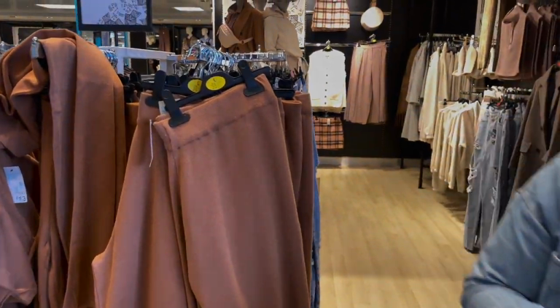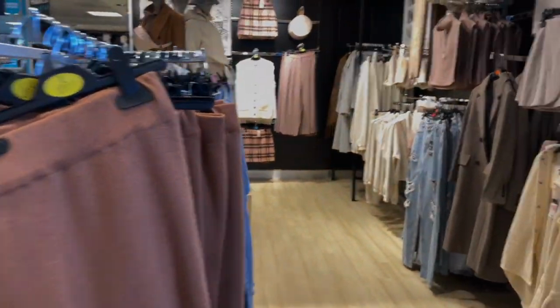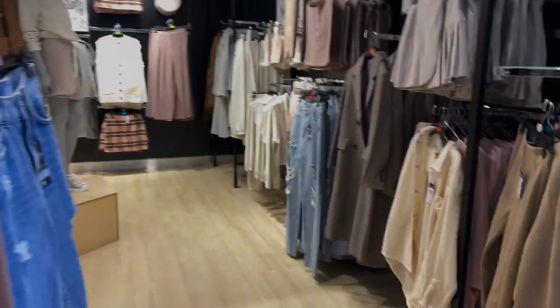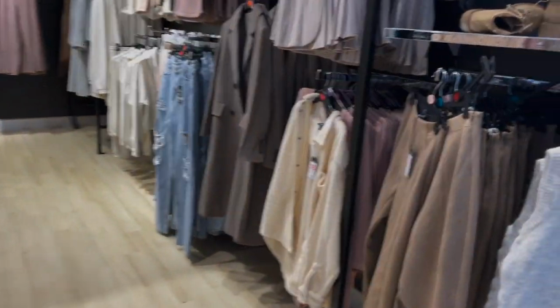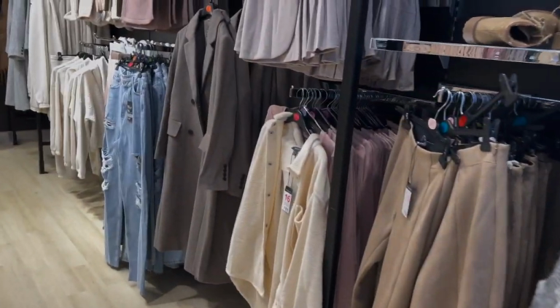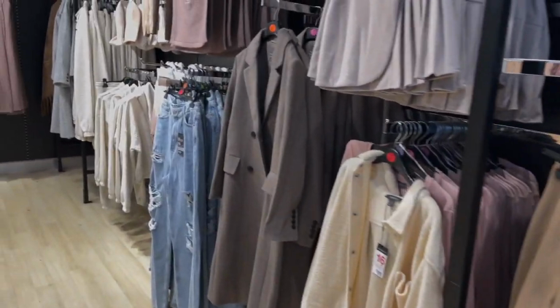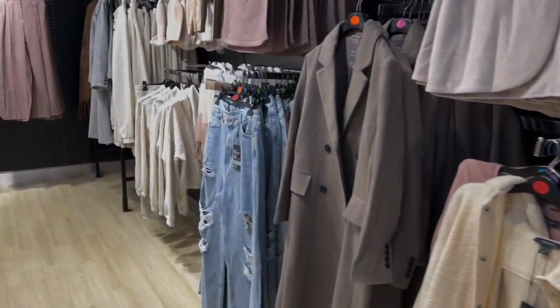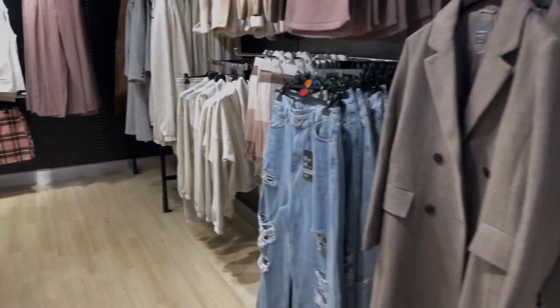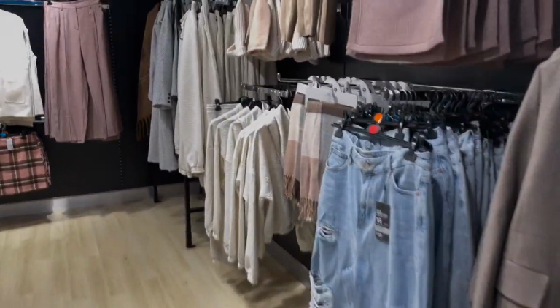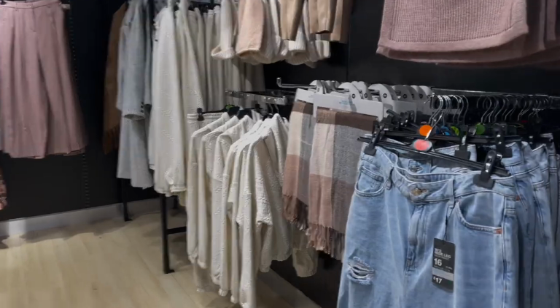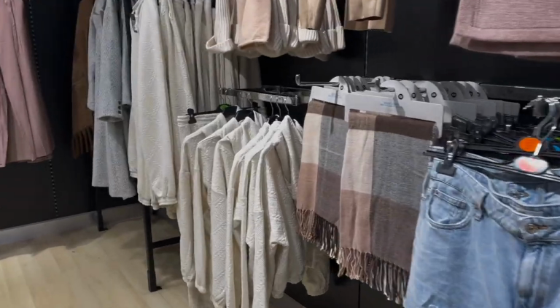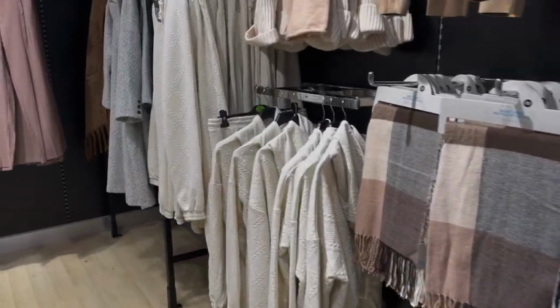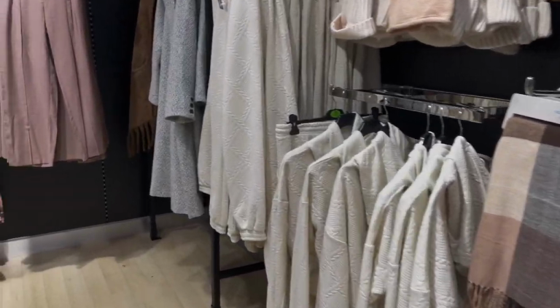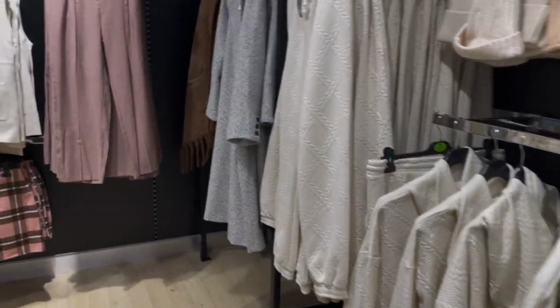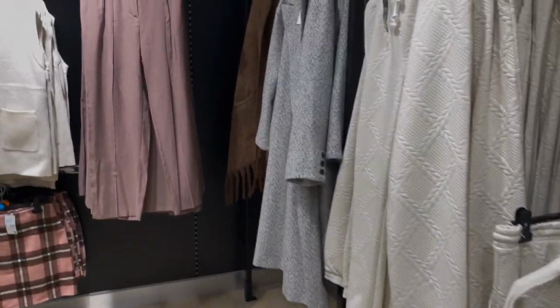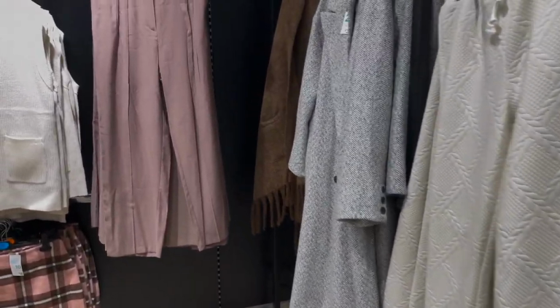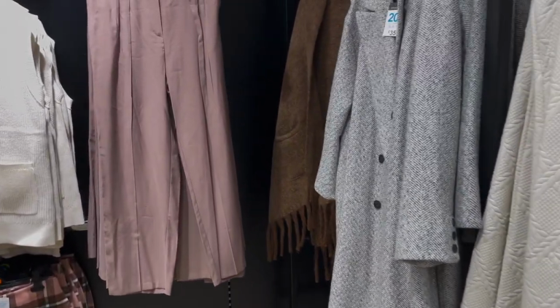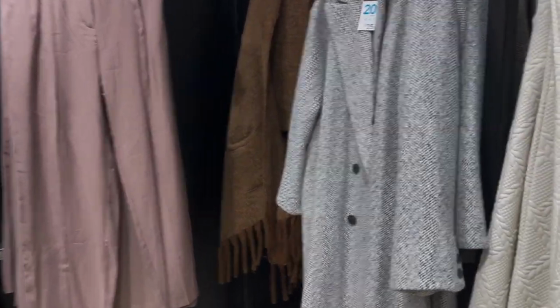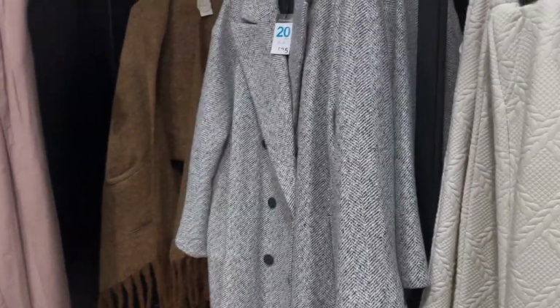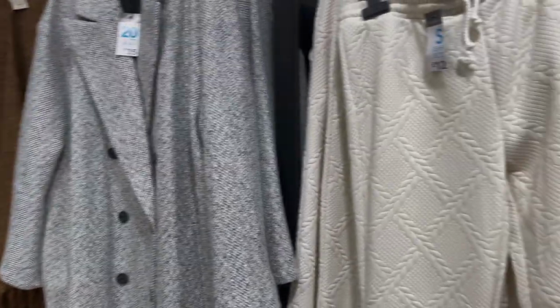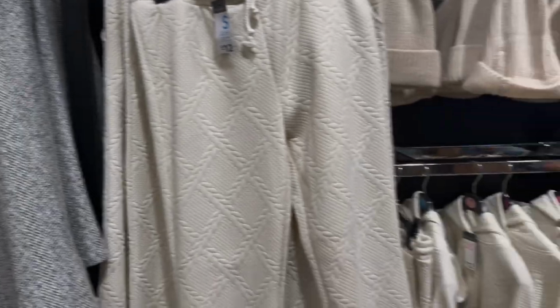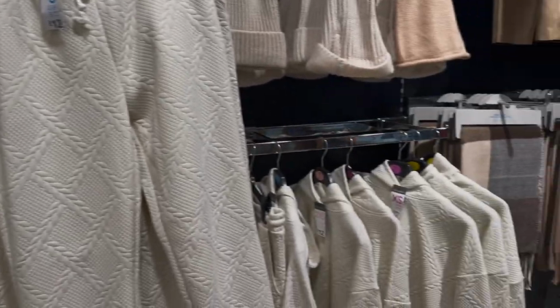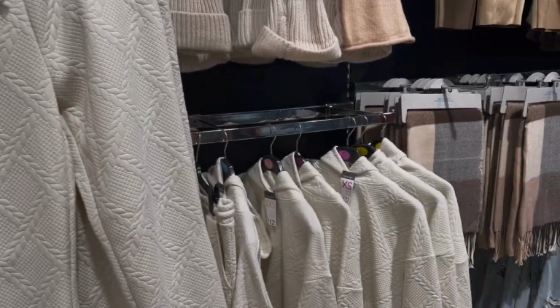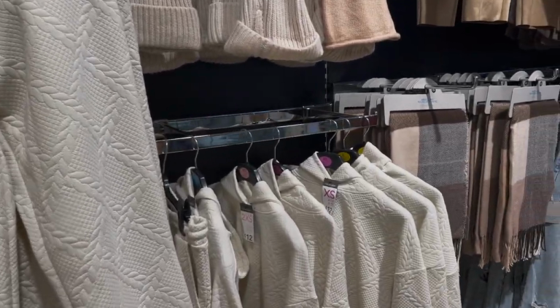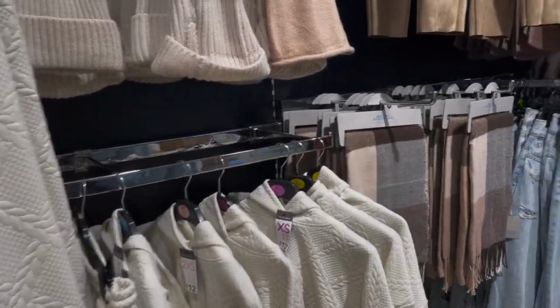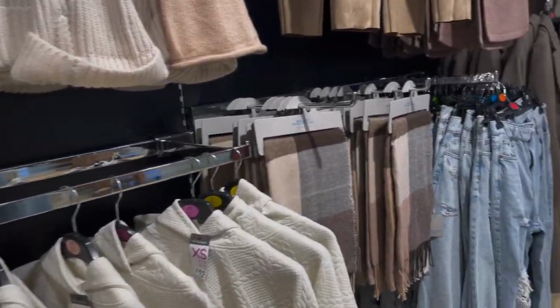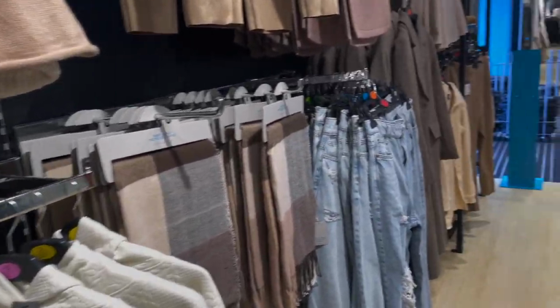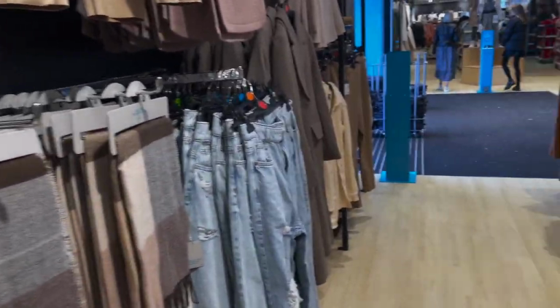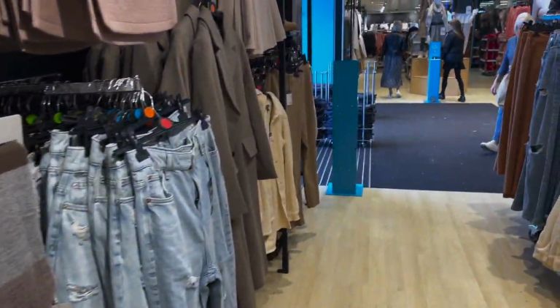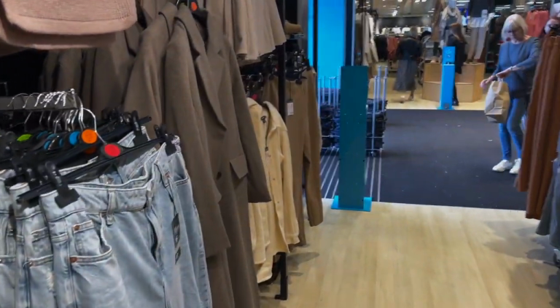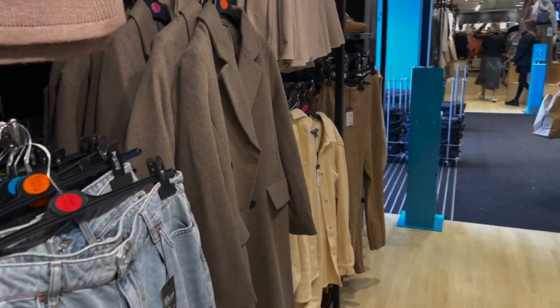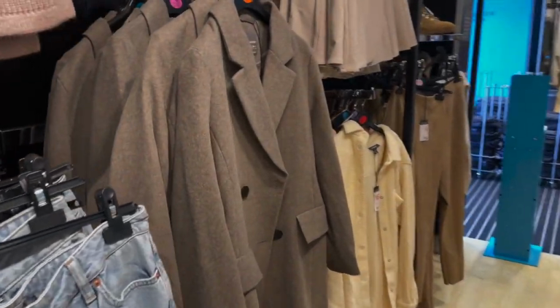We're in Fosse Park Primark doing a new-in shop. I'm gonna show you what there is — I feel like it's quite scattered. I've seen a few nice bits but it's not all in one place. They've got a lot of autumn stuff in.